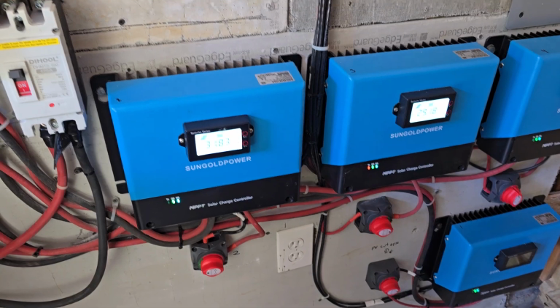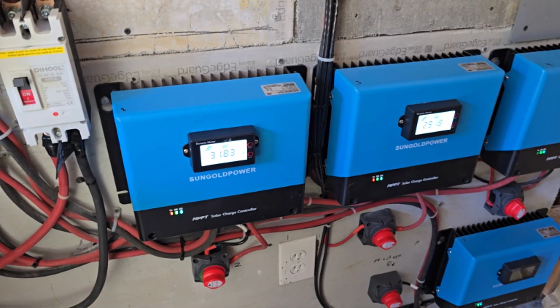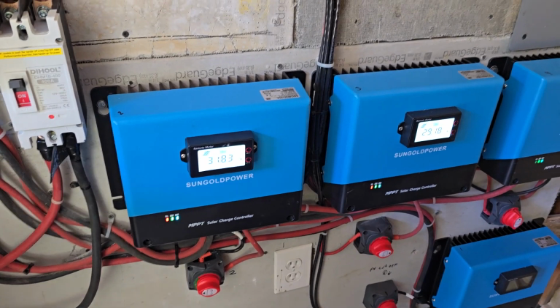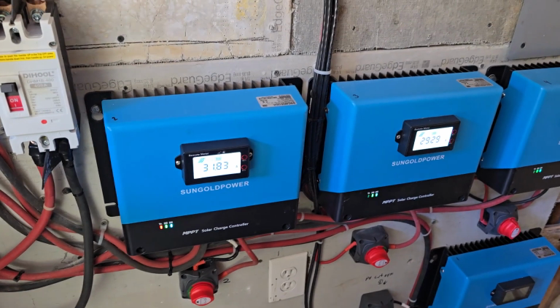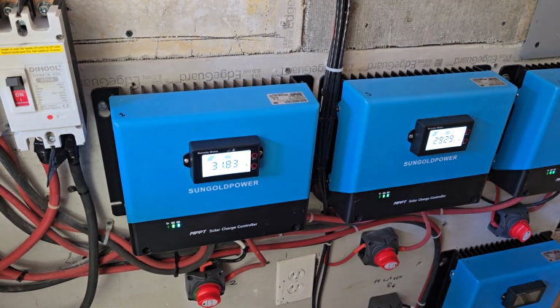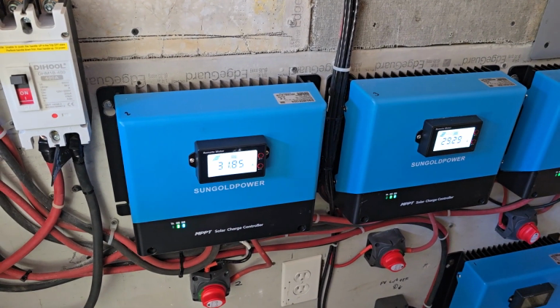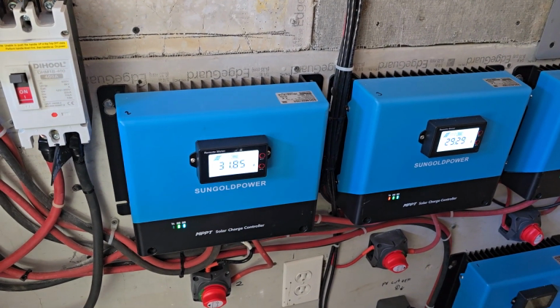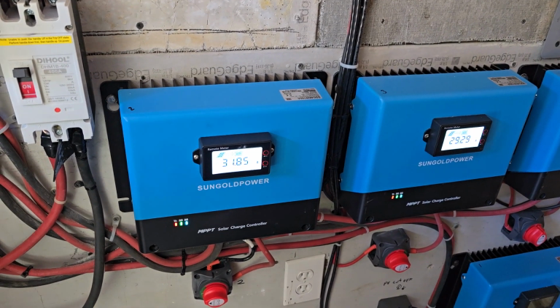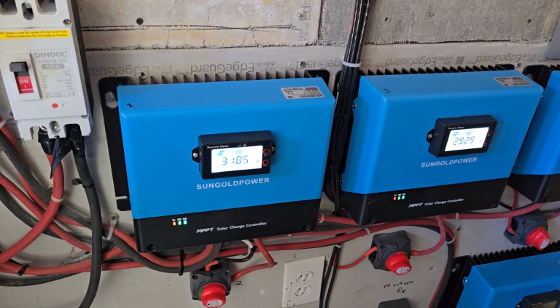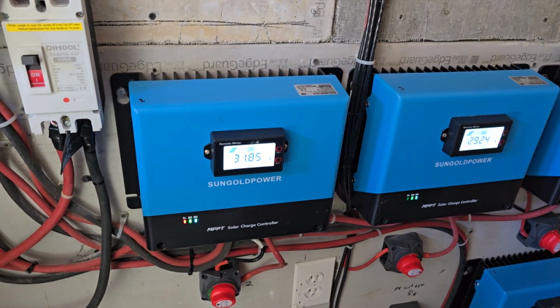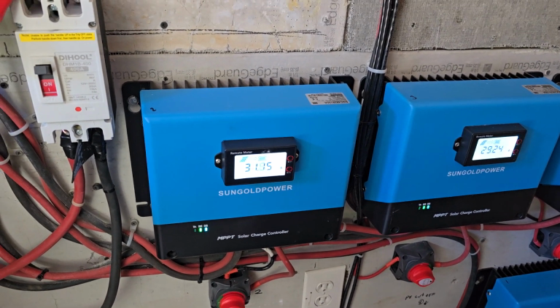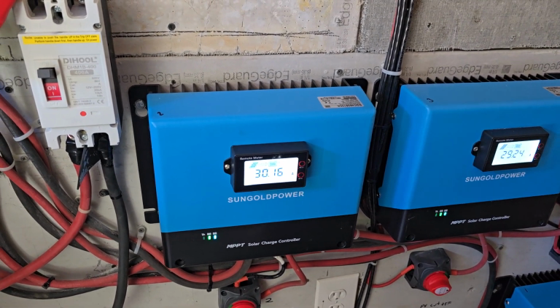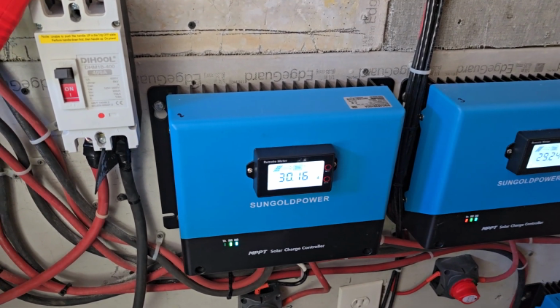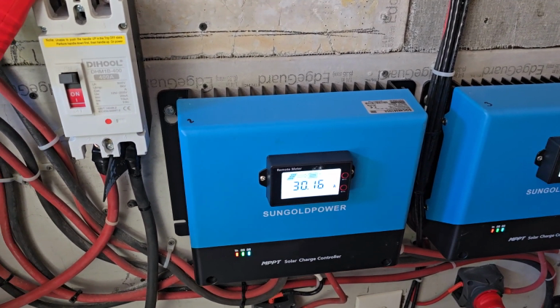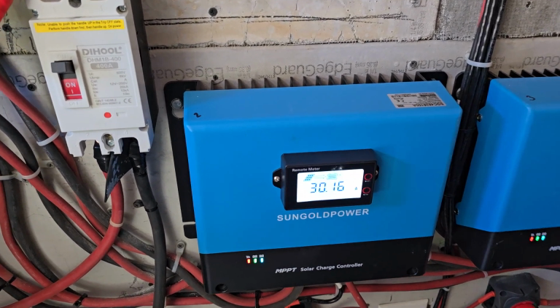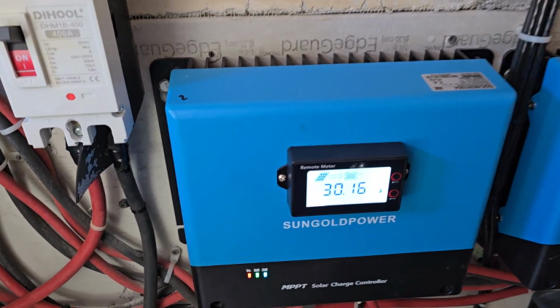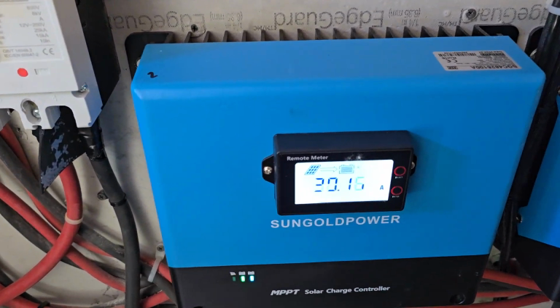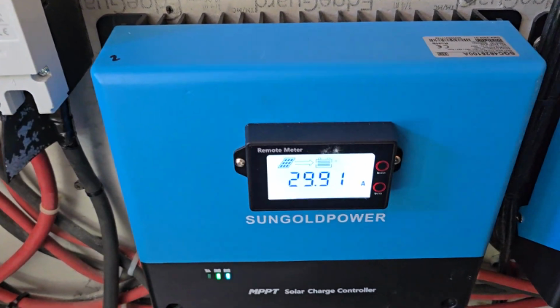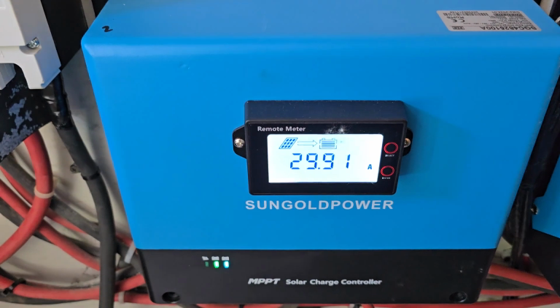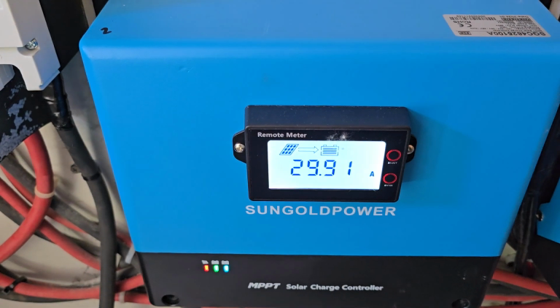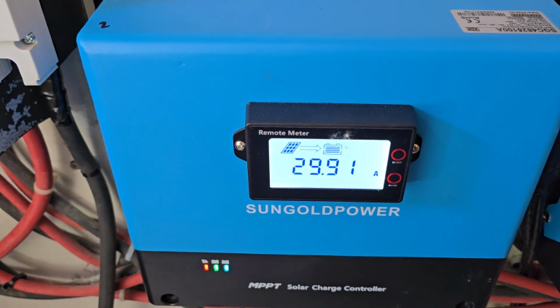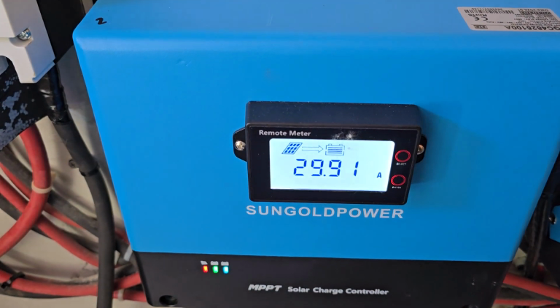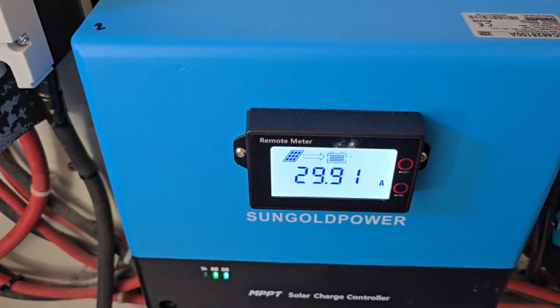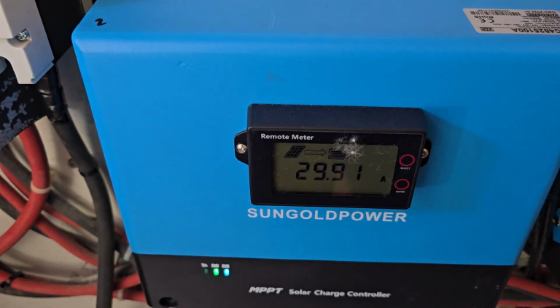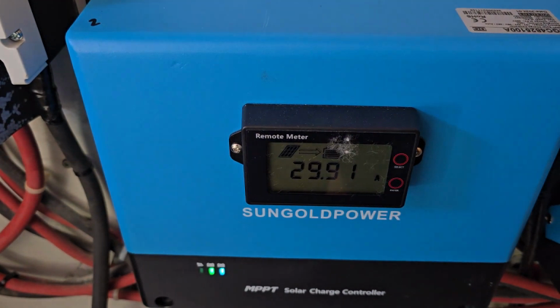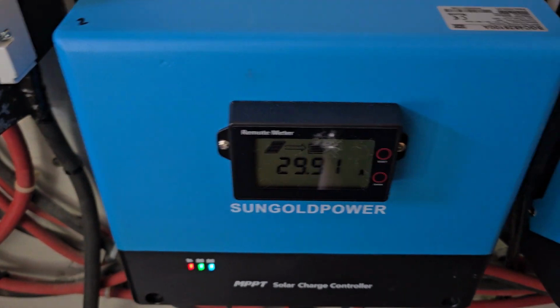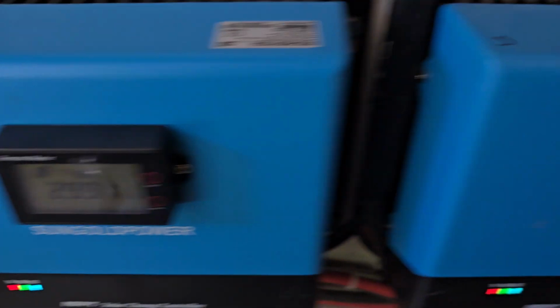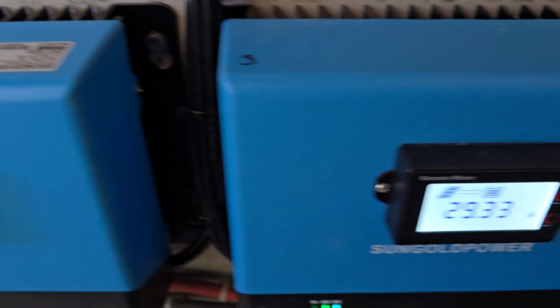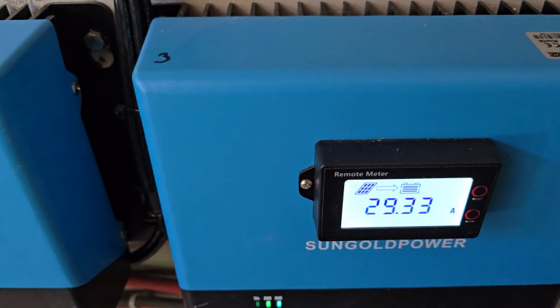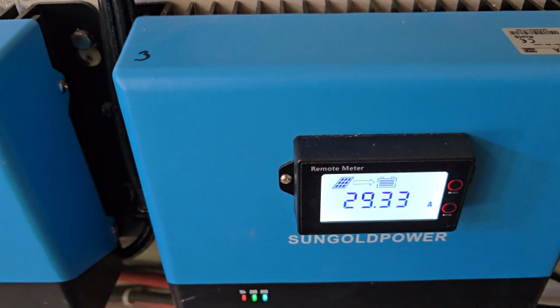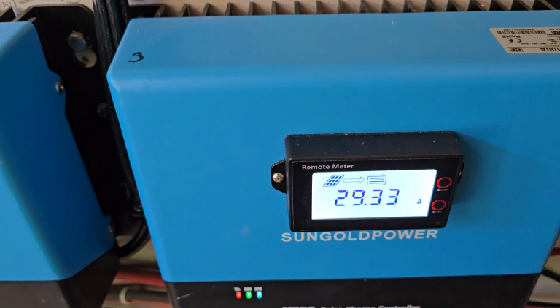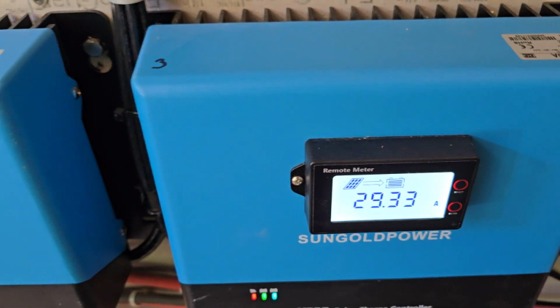In this video, I just want to show you how good these SunGold charge controllers work. This one right now is putting out 29.91 amps, and this one's putting out 29 amps.